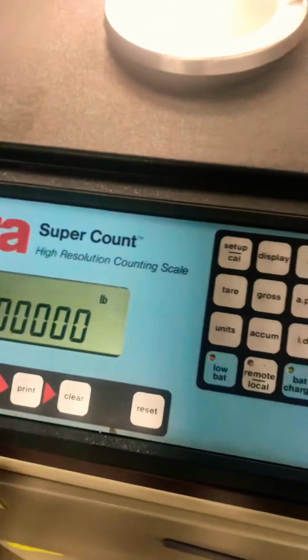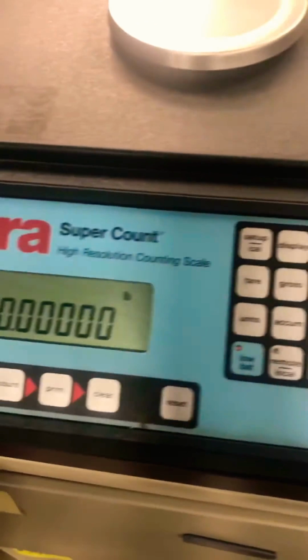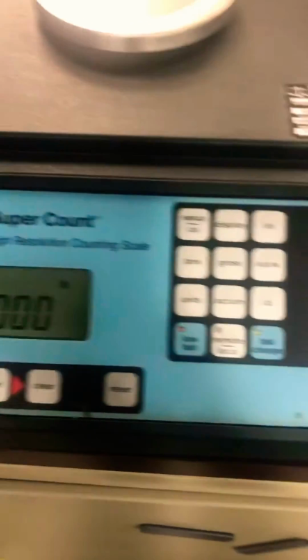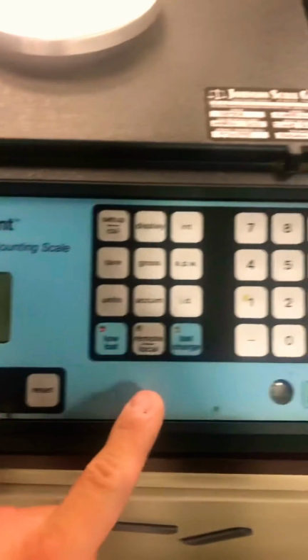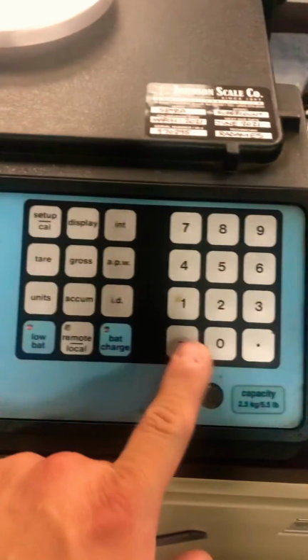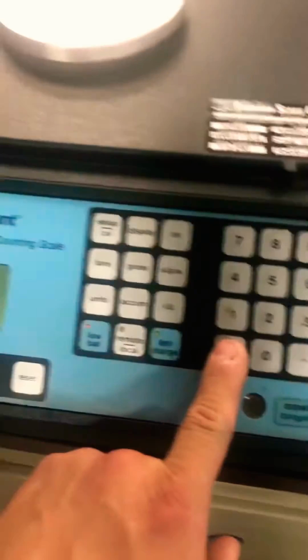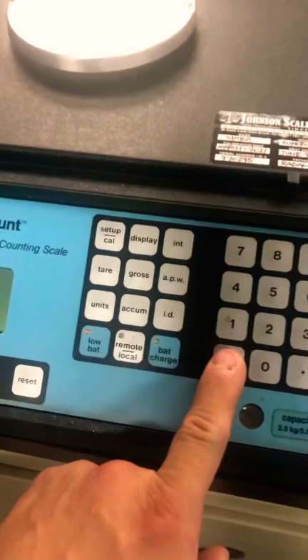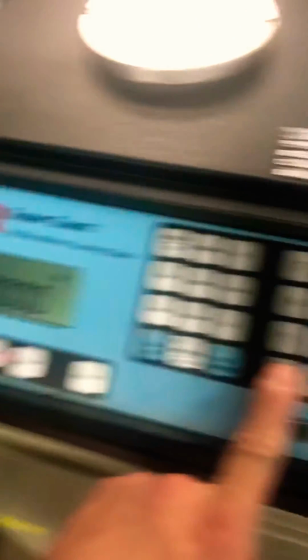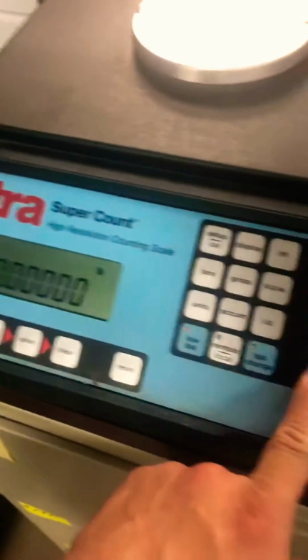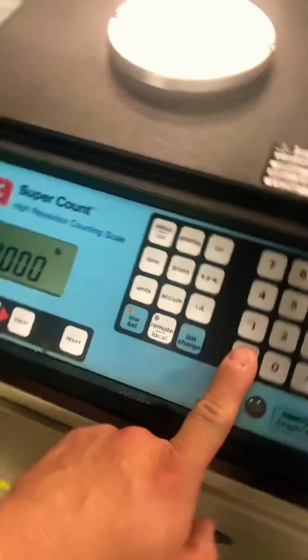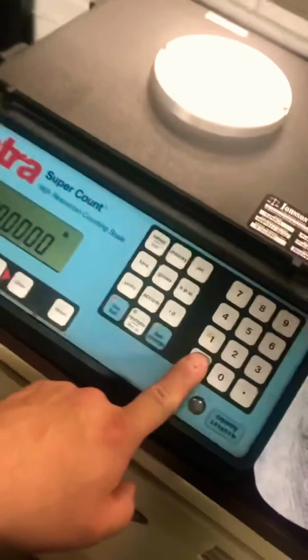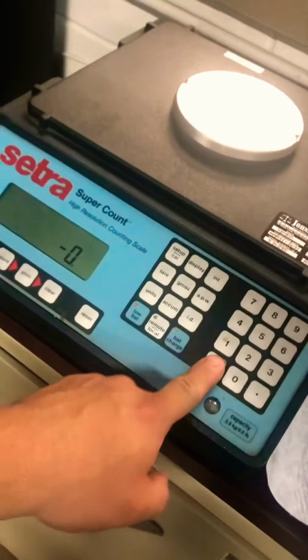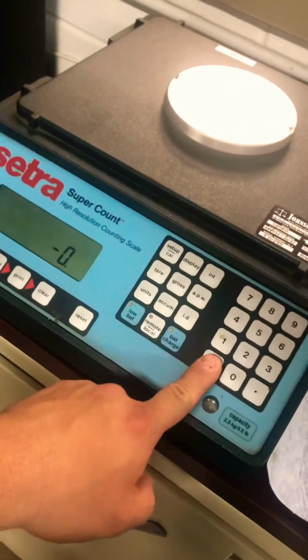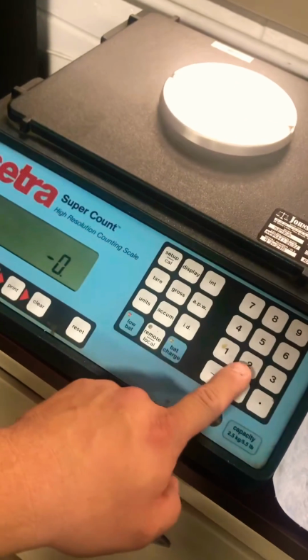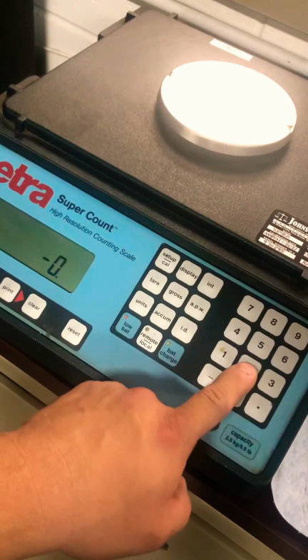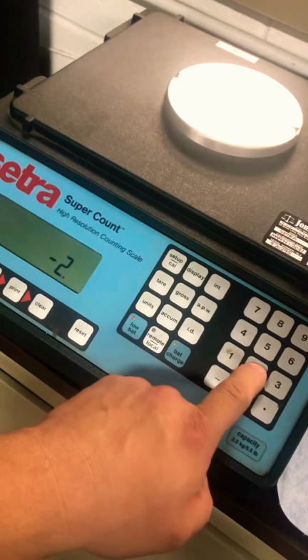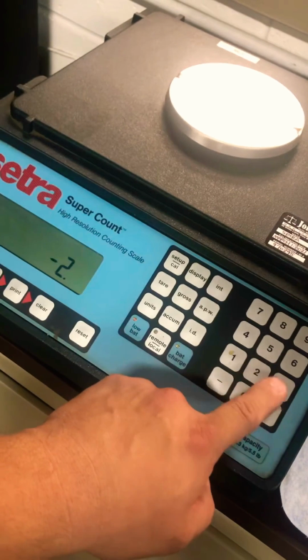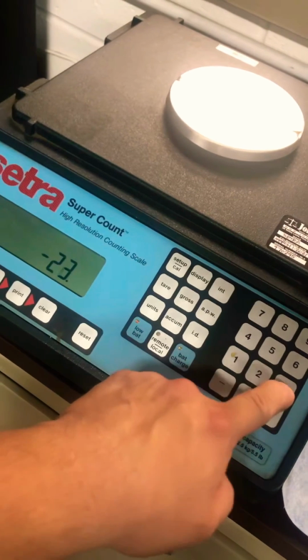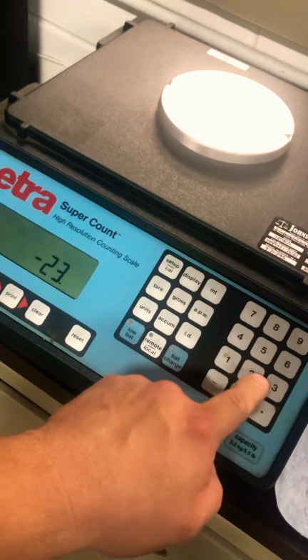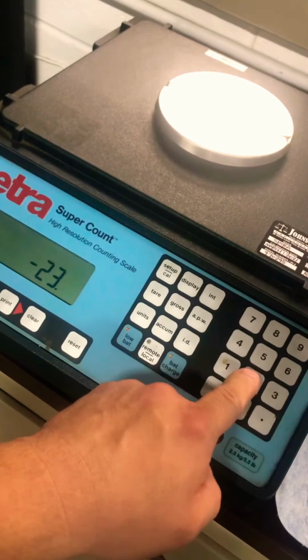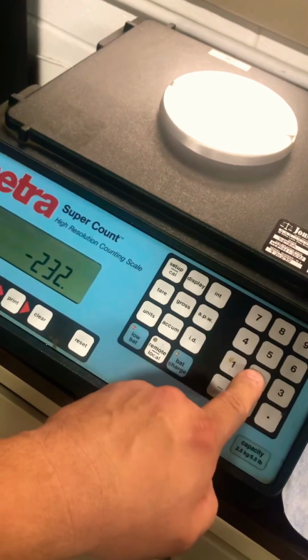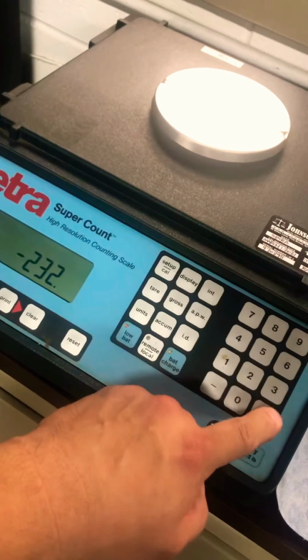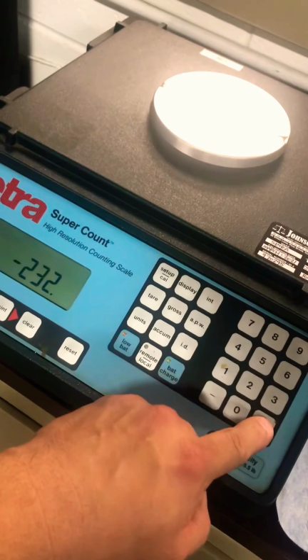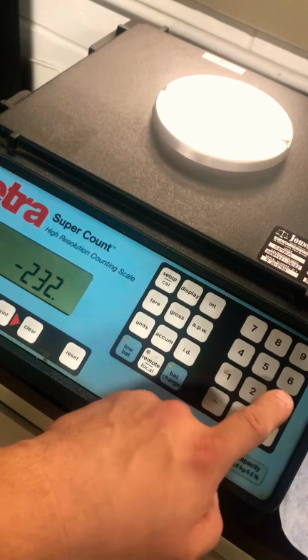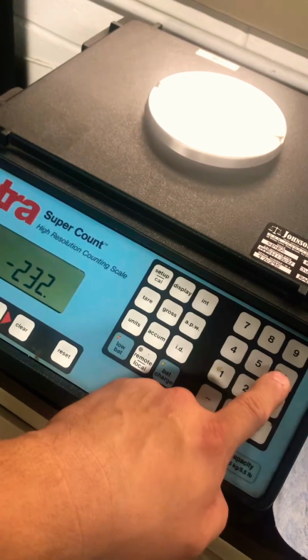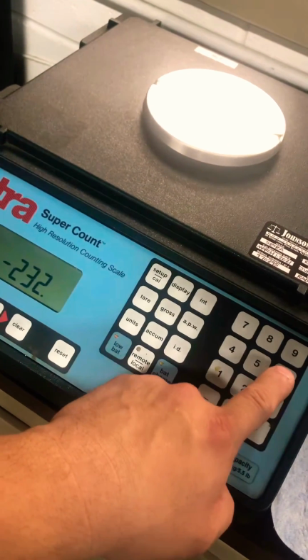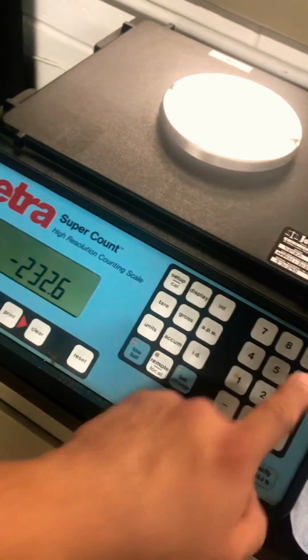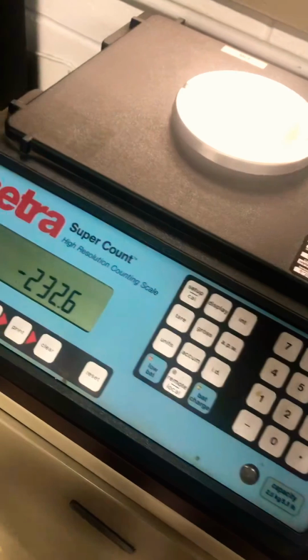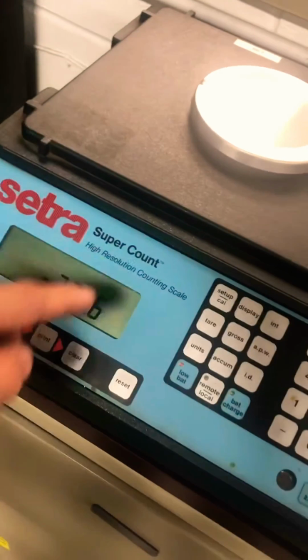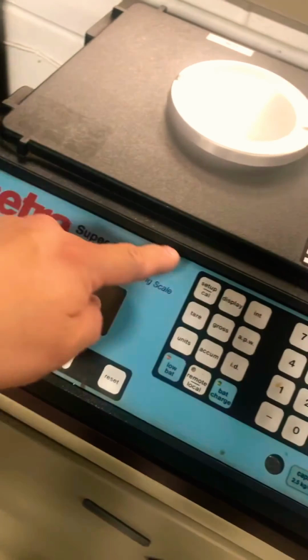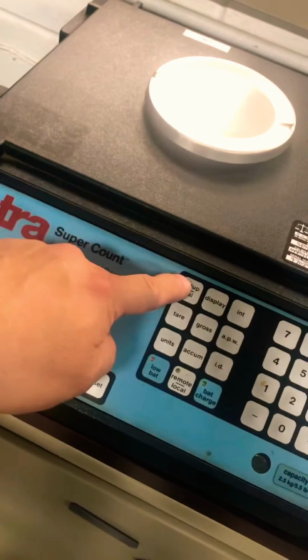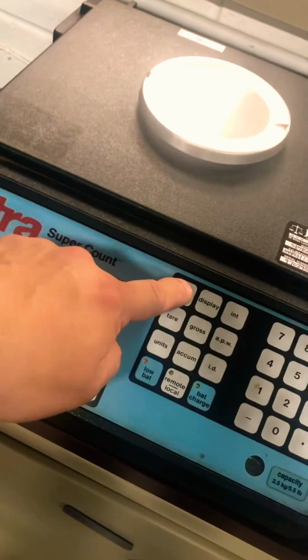You're going to go negative 2, 3, 2.6. We'll set up Cal.